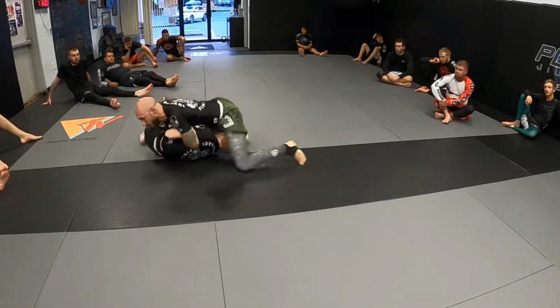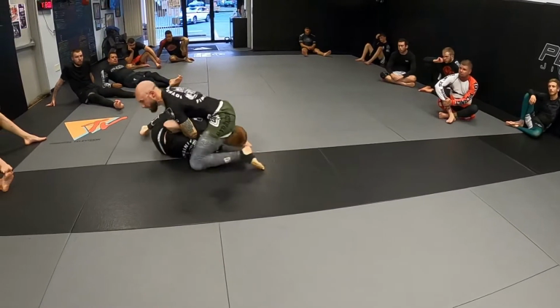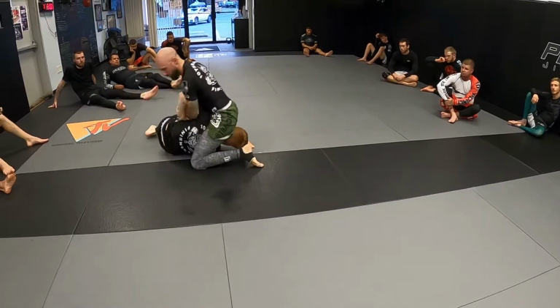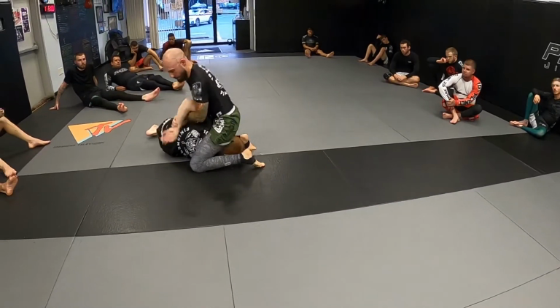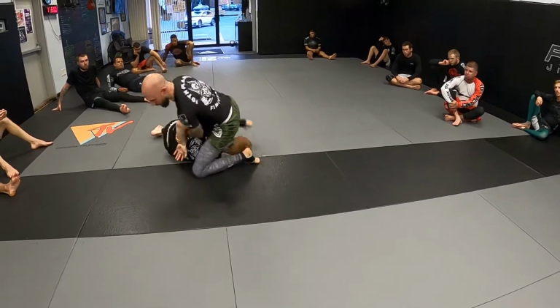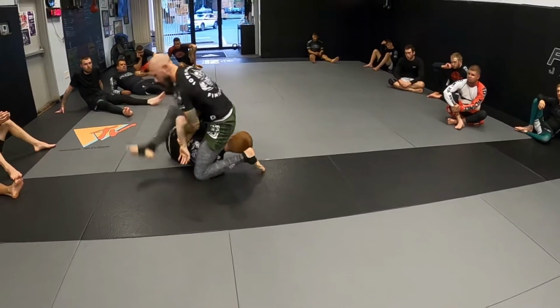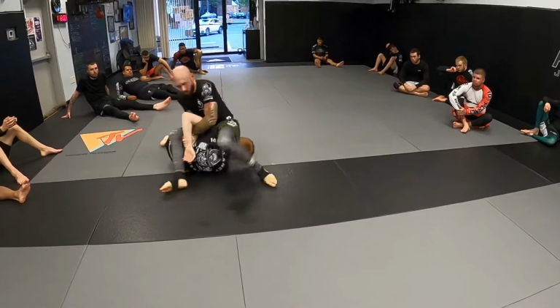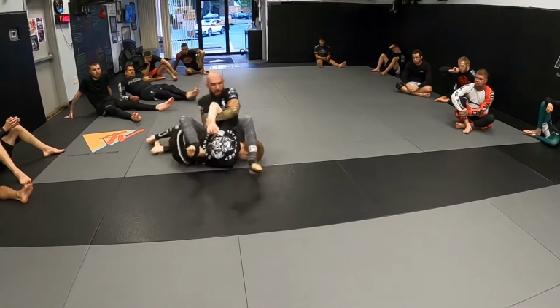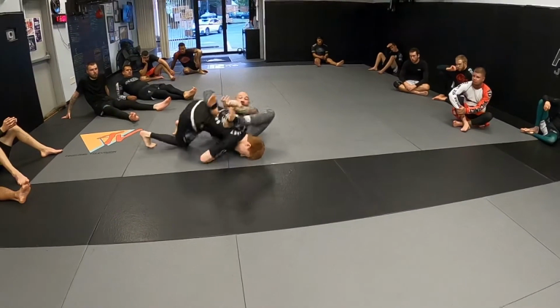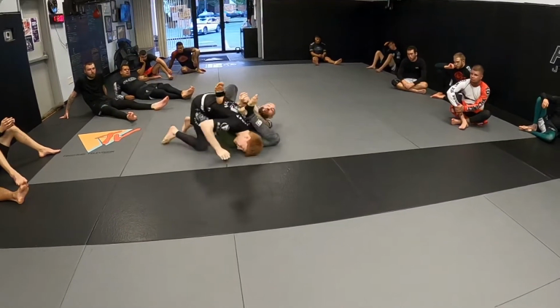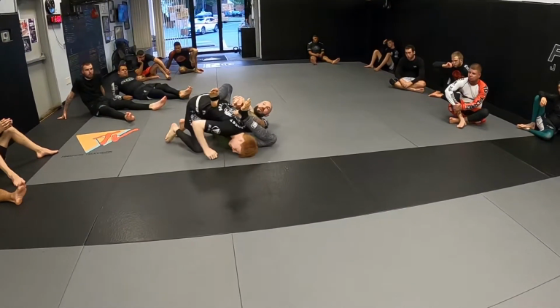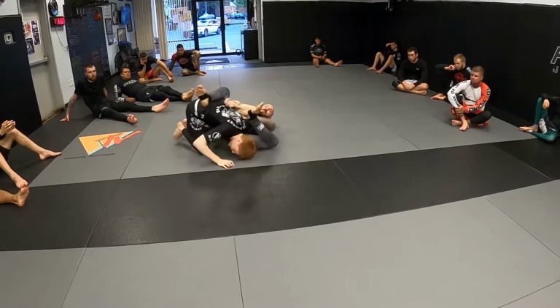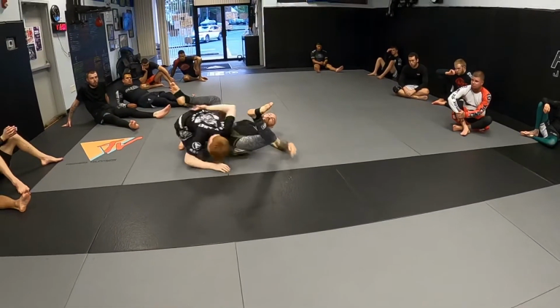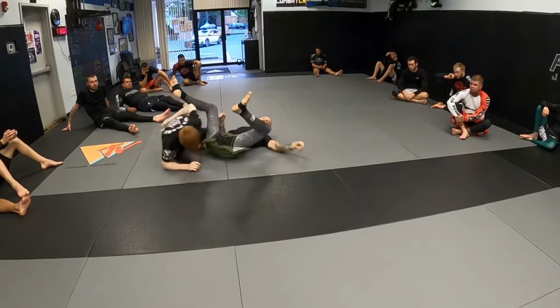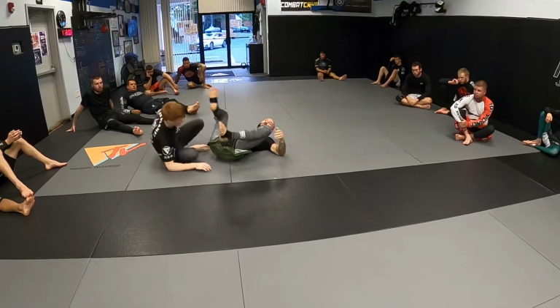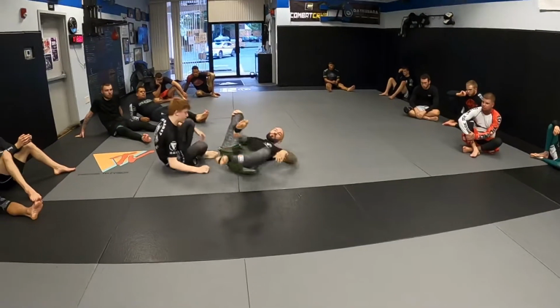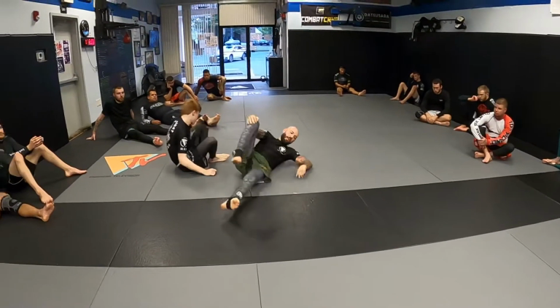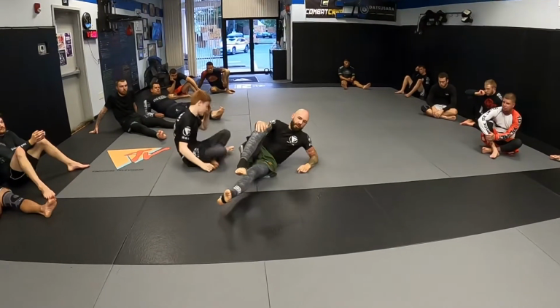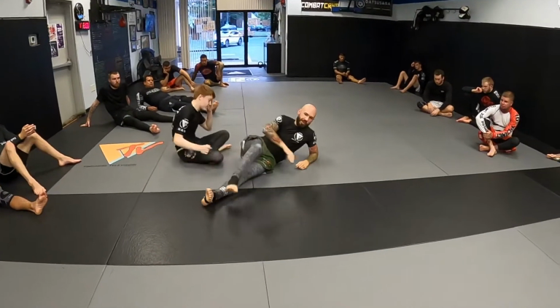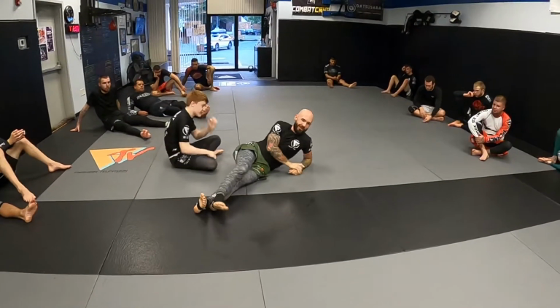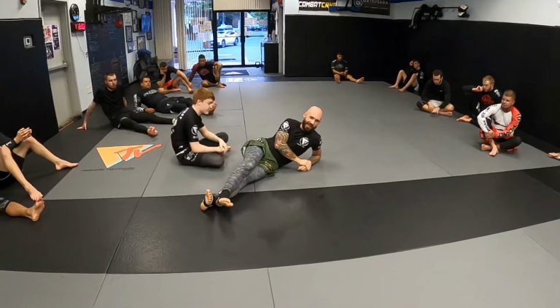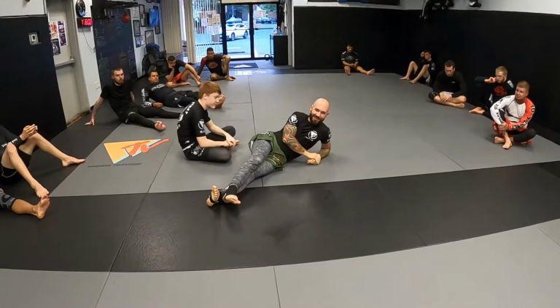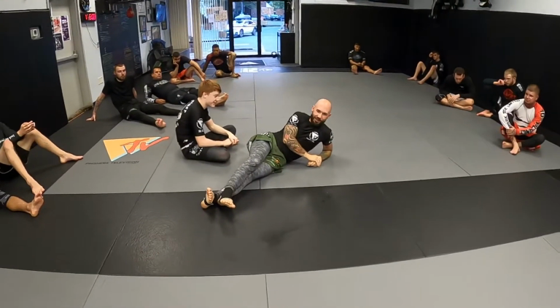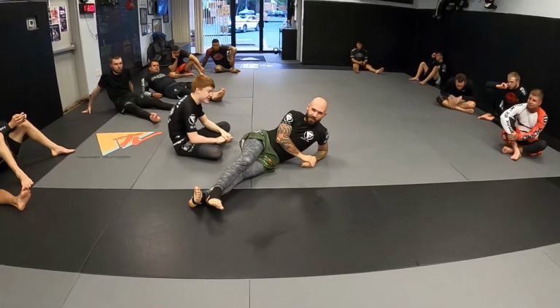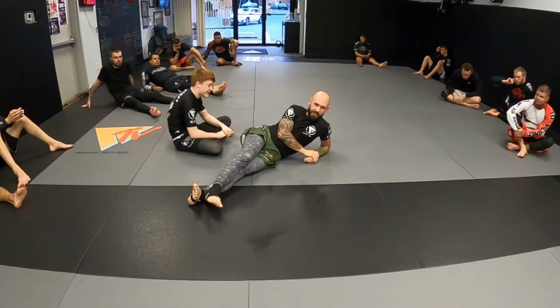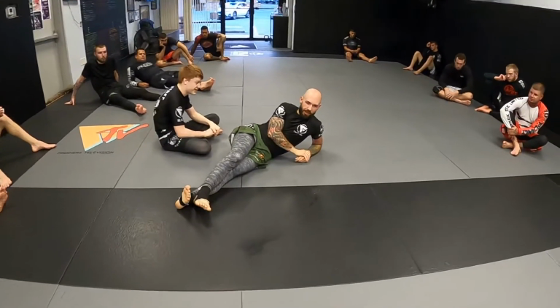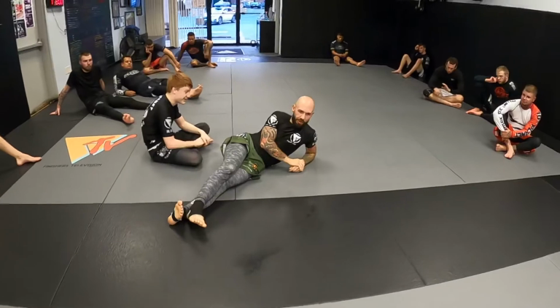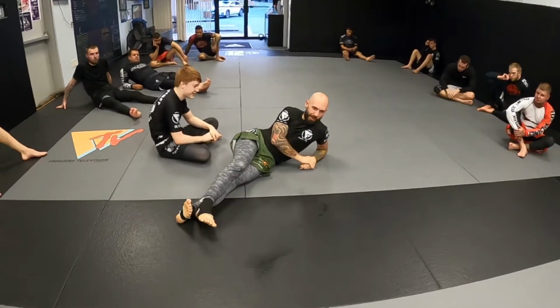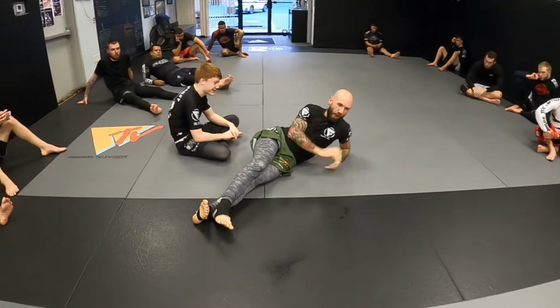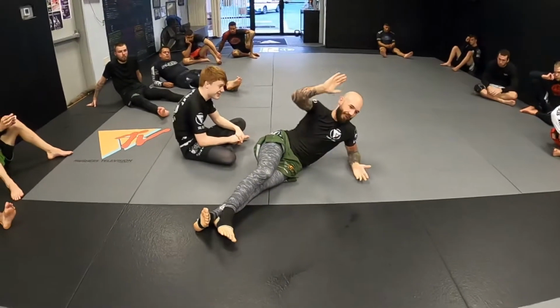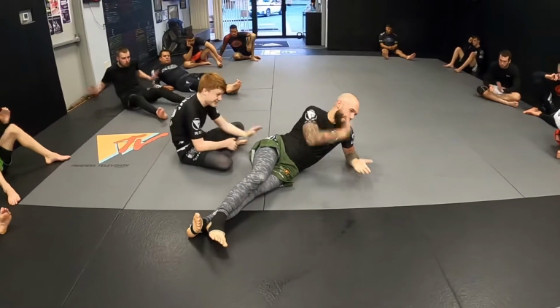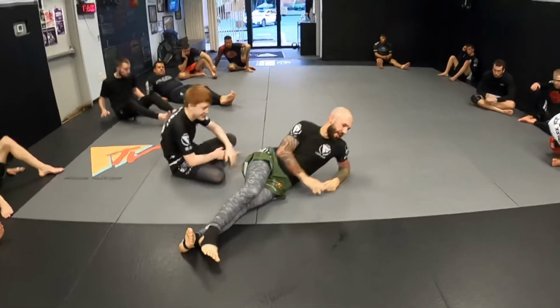Come right up on top, get the finish, throw that piece over. Kimura game. Look like Marcelo Garcia over here. The Kimura DJ — you know what I'm talking about. Let's go.